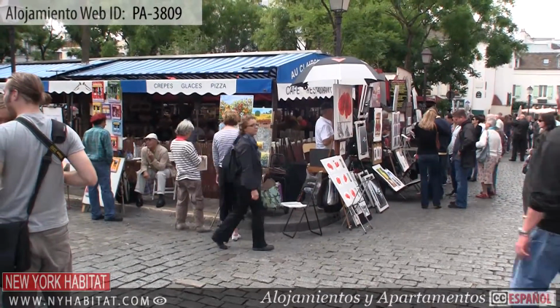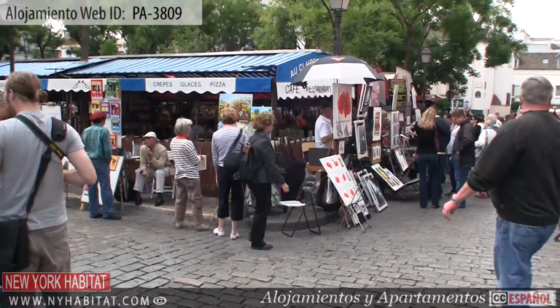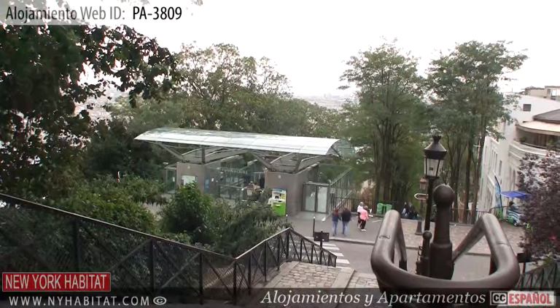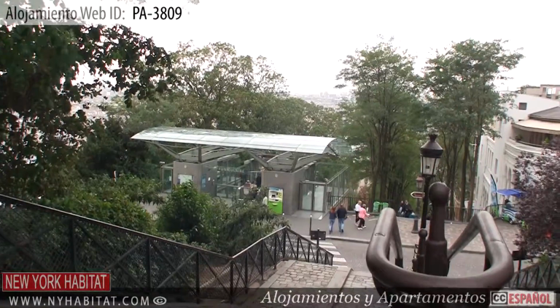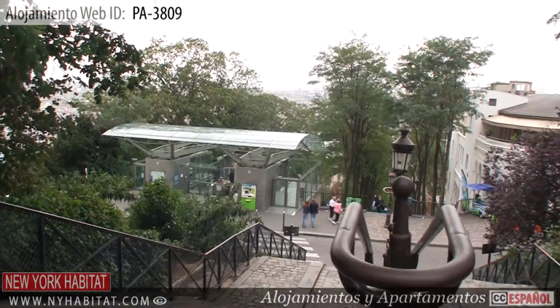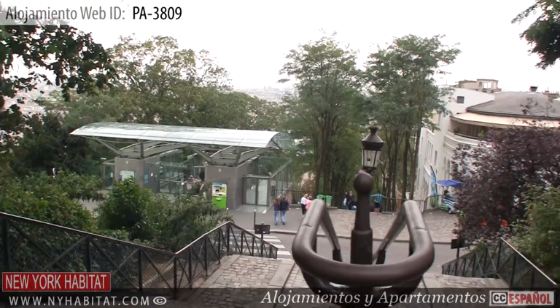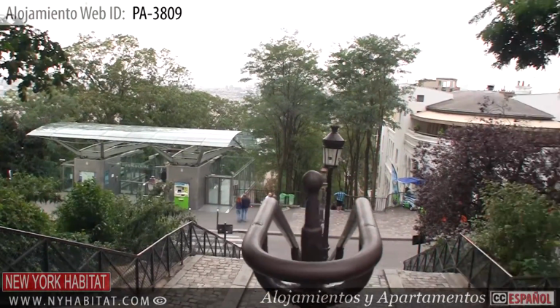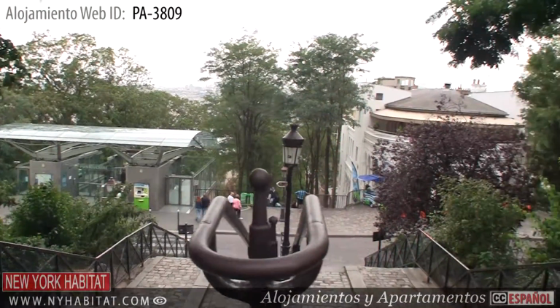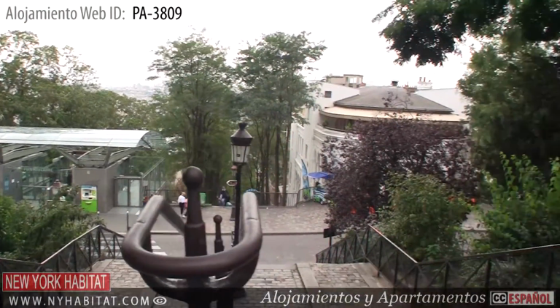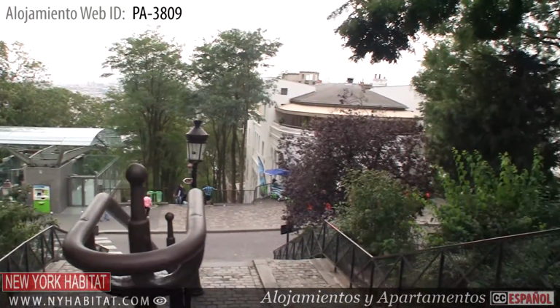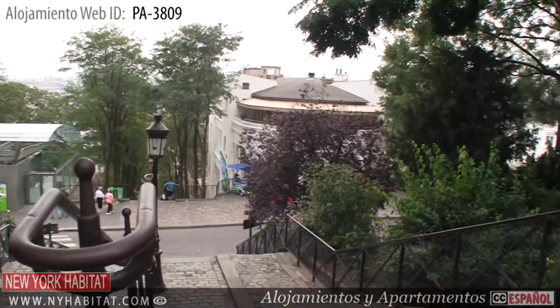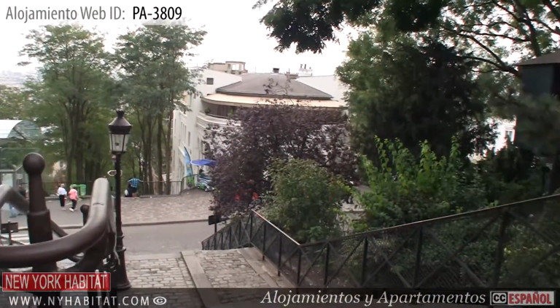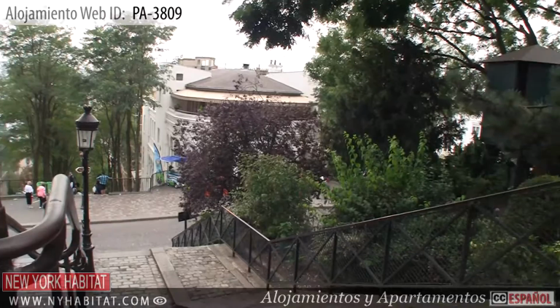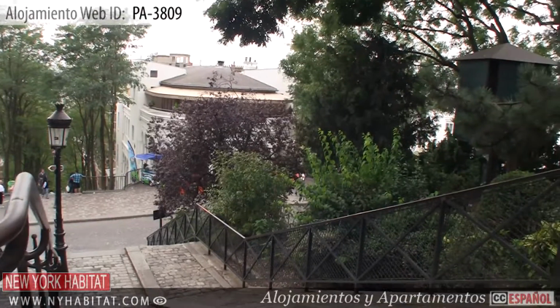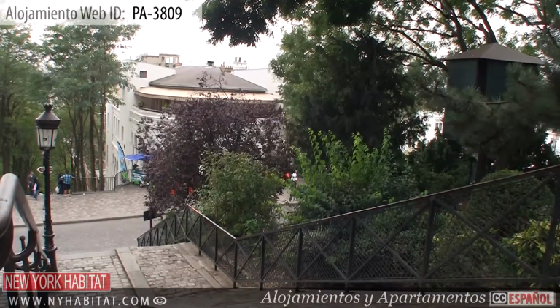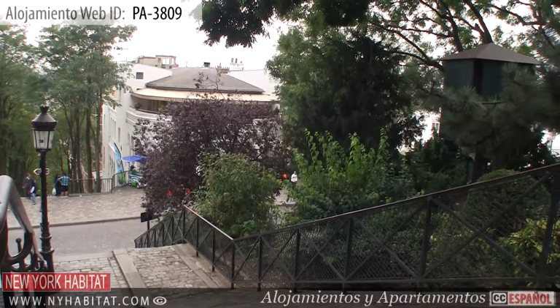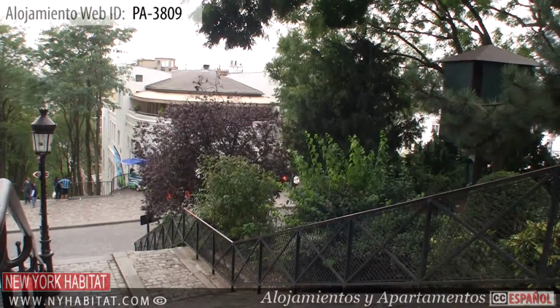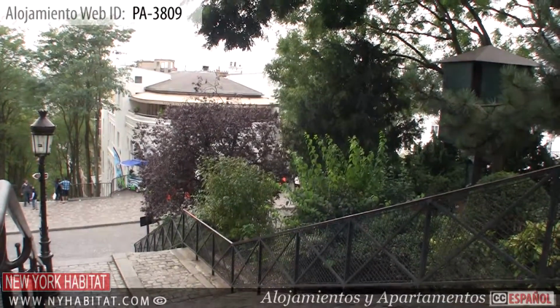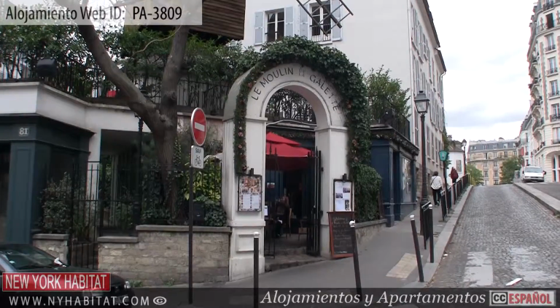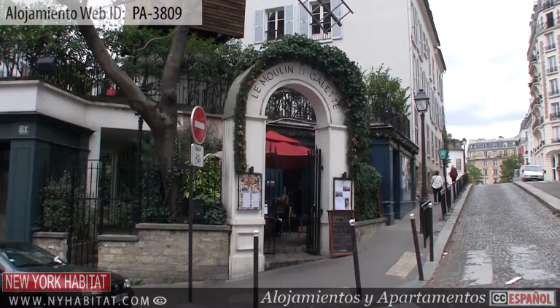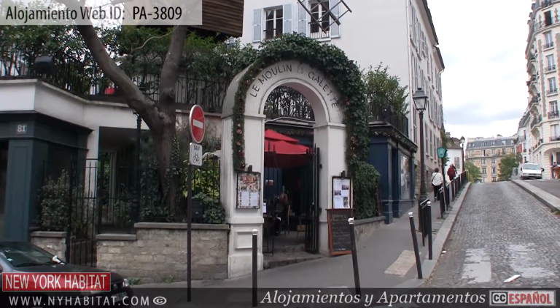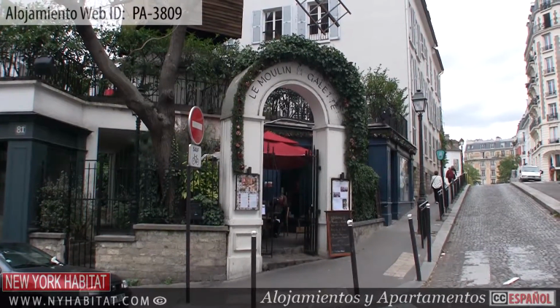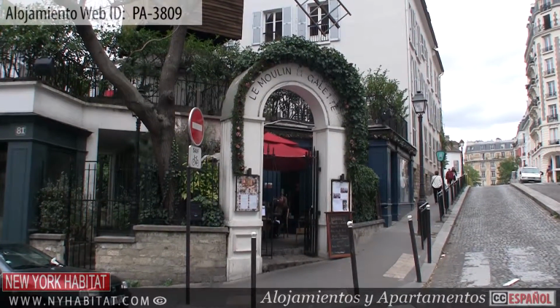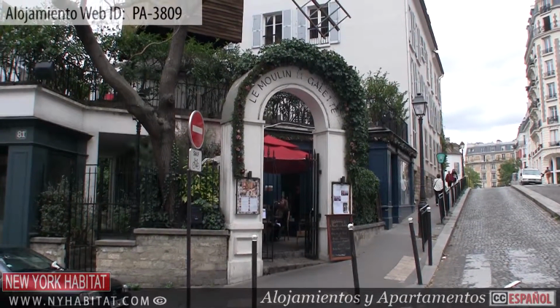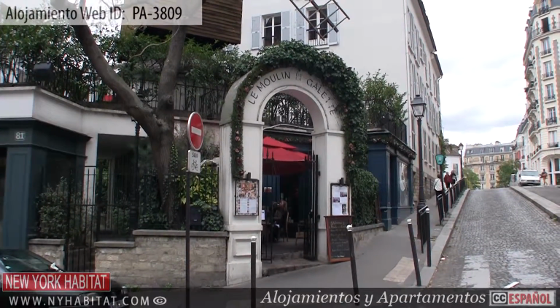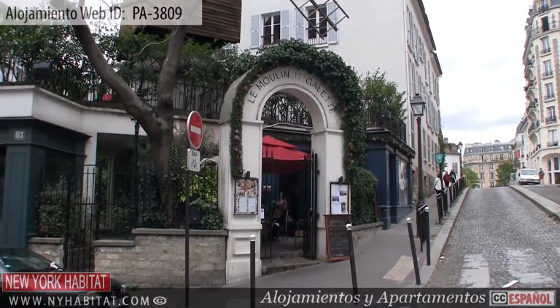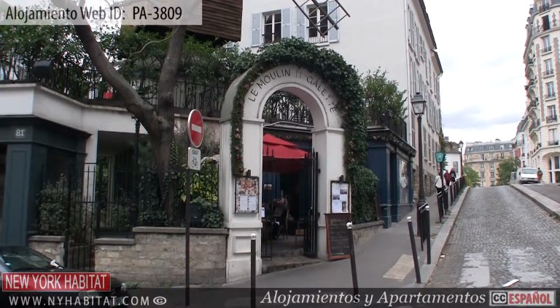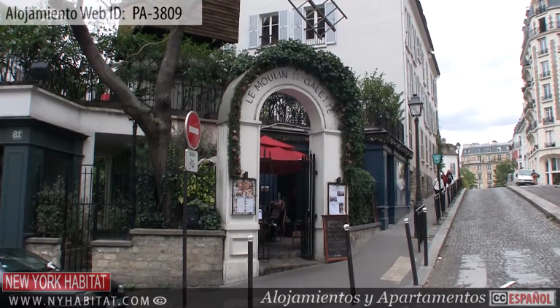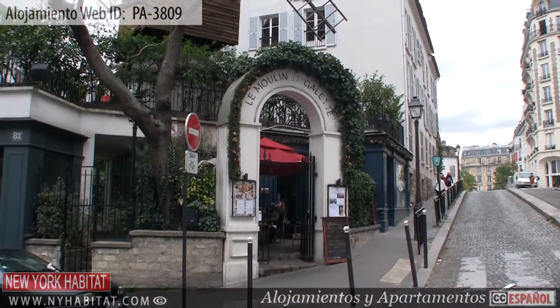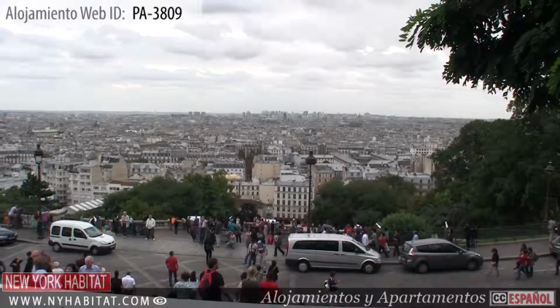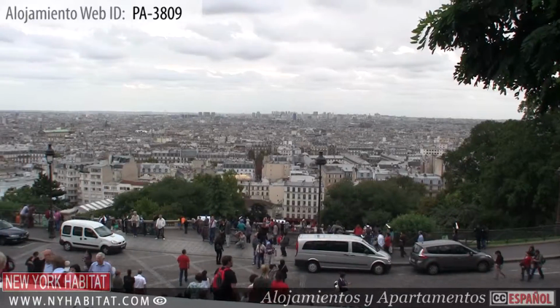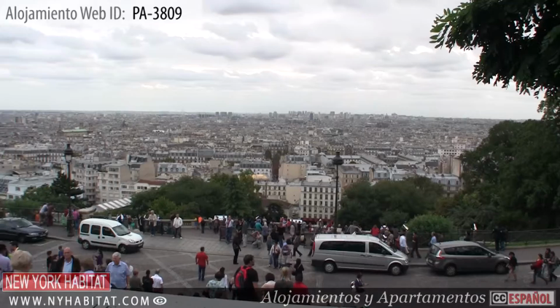Montmartre is known for its famous hill, Butte Montmartre. At 130 meters high, the Butte Montmartre offers some of the best views of Paris.